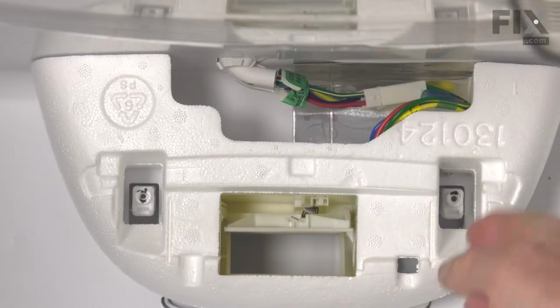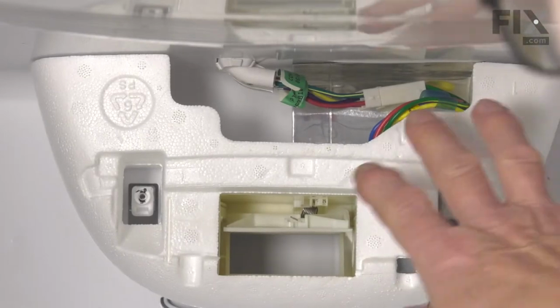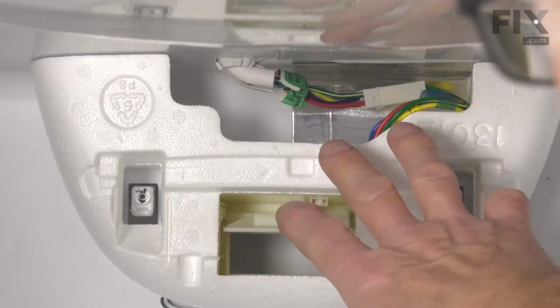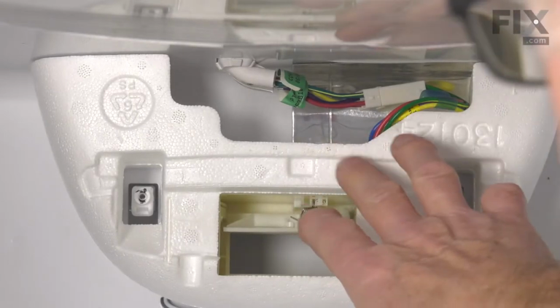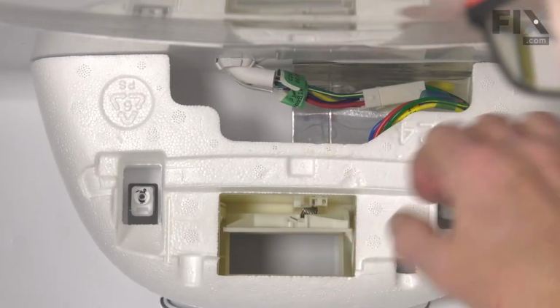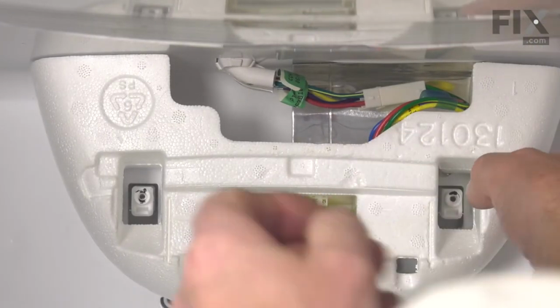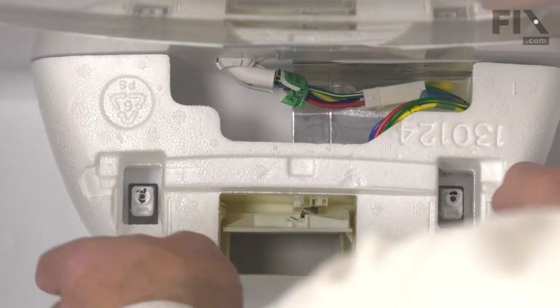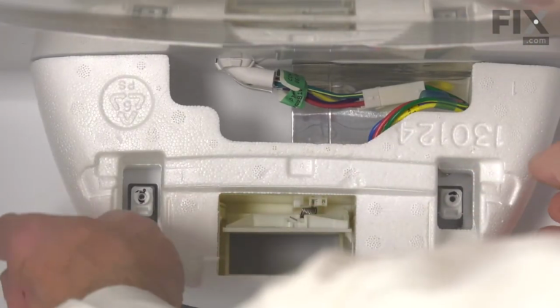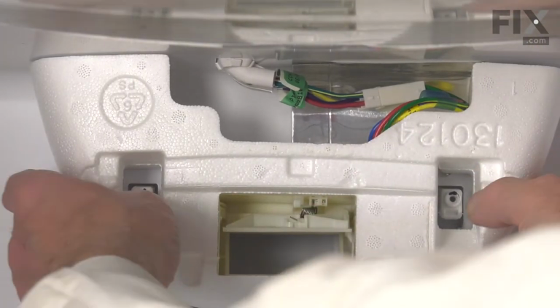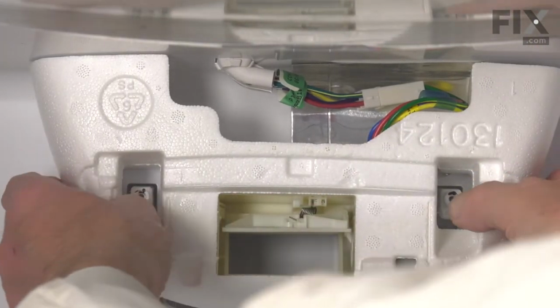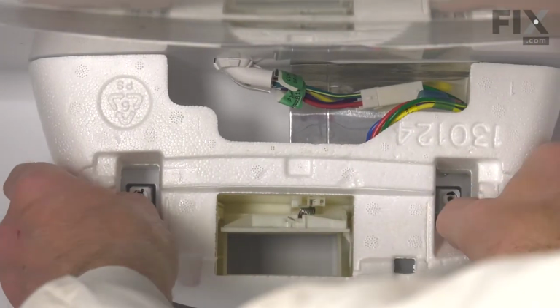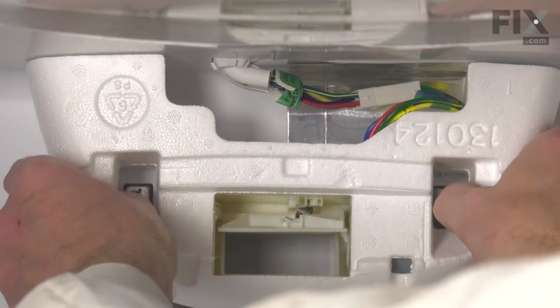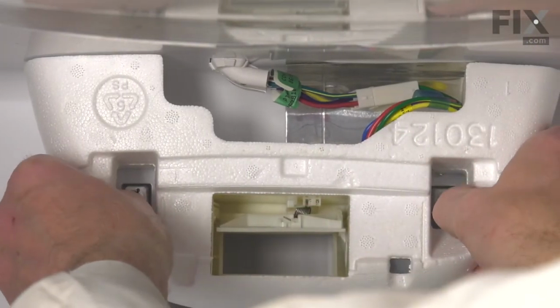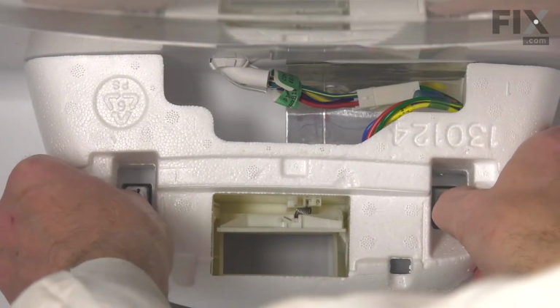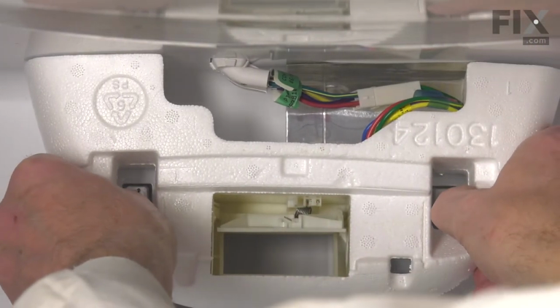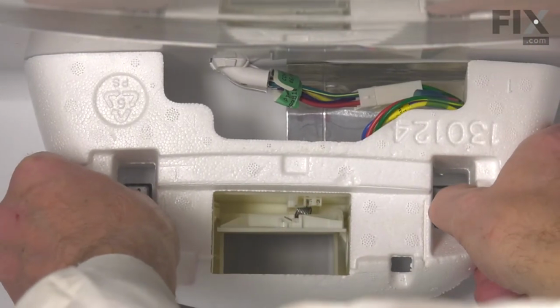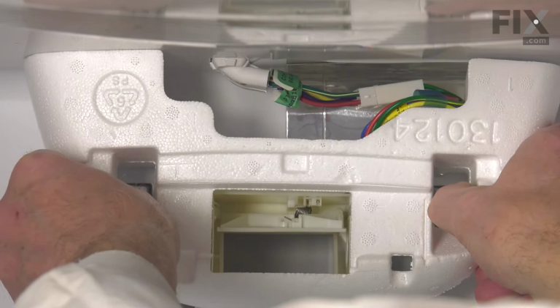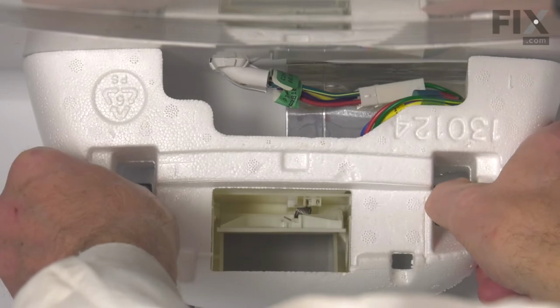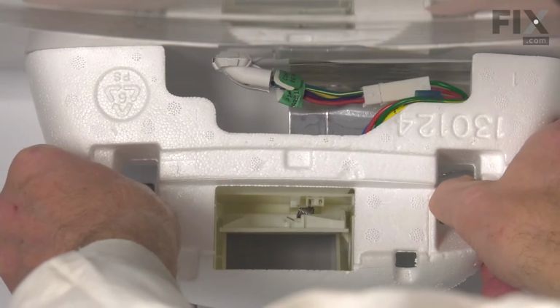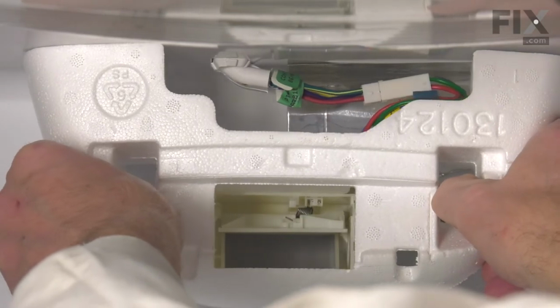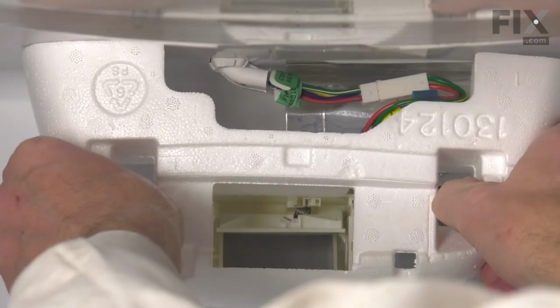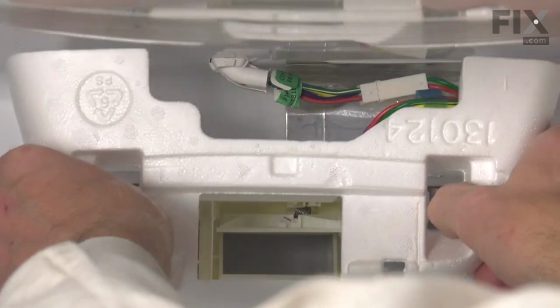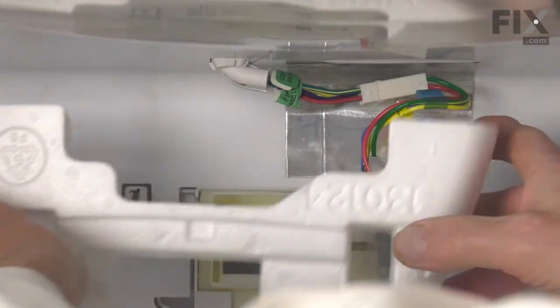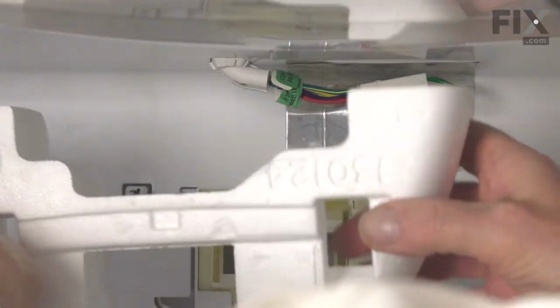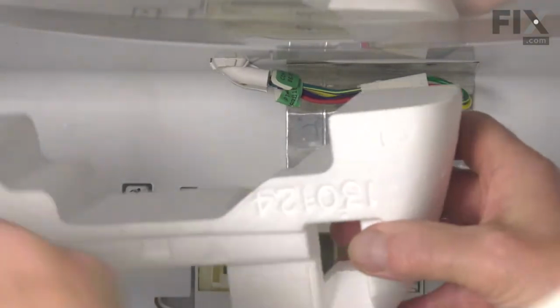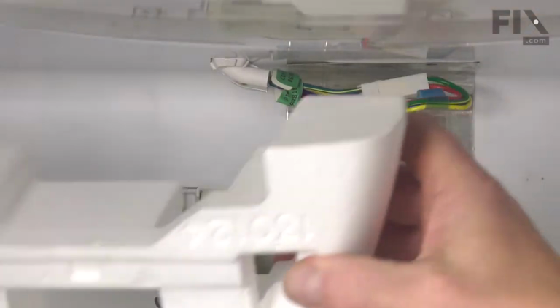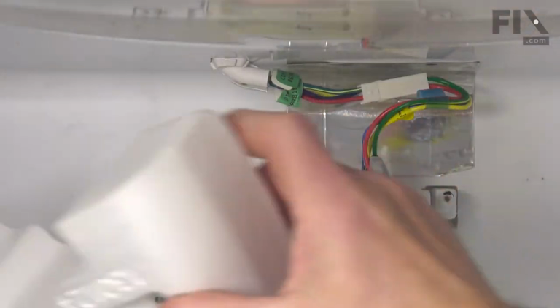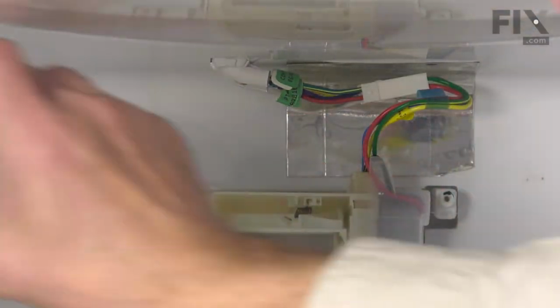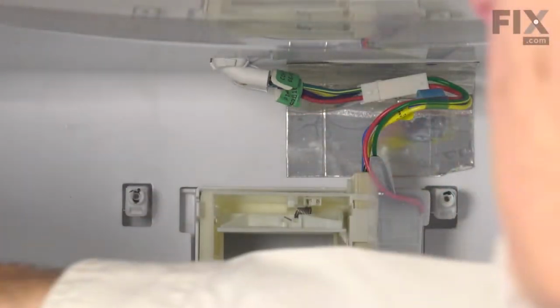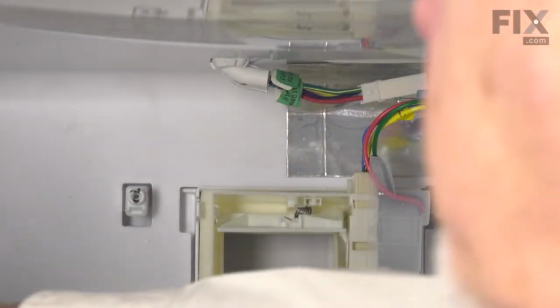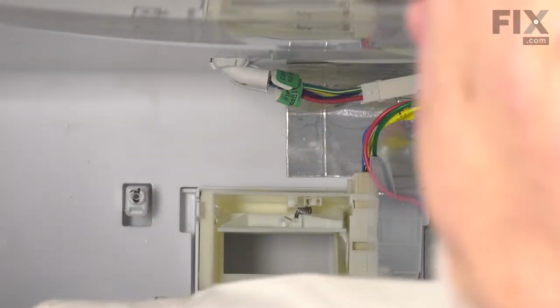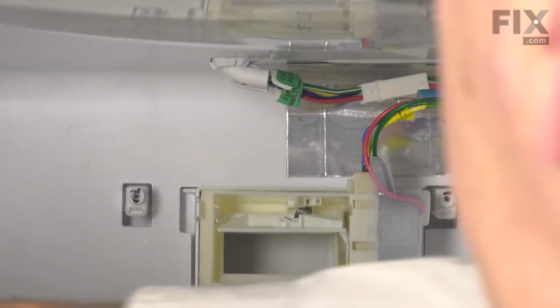Next, we need to remove the styrofoam block. Just carefully pull it straight forward so as not to damage it, and set it aside.